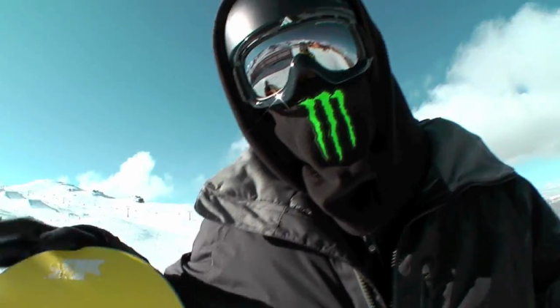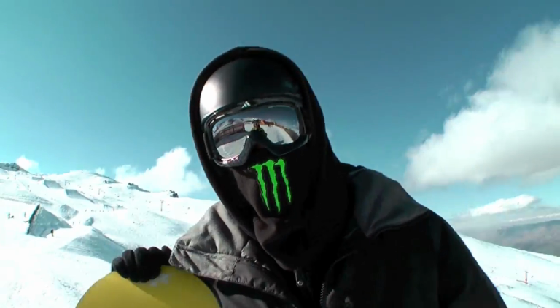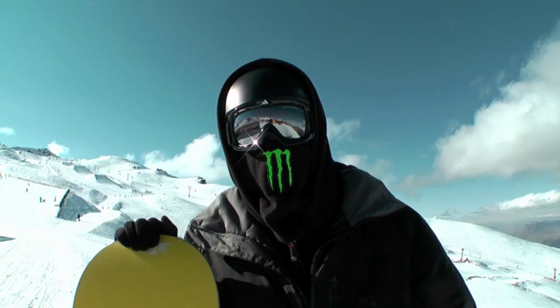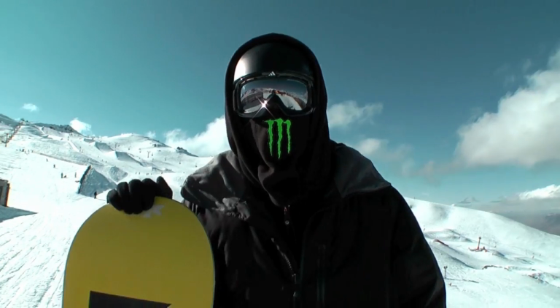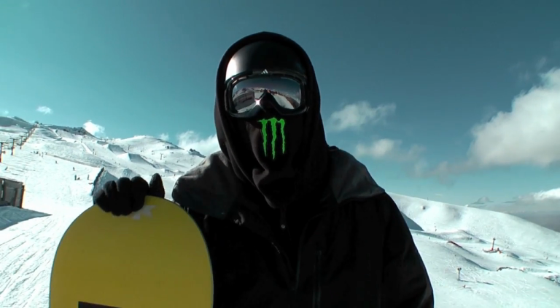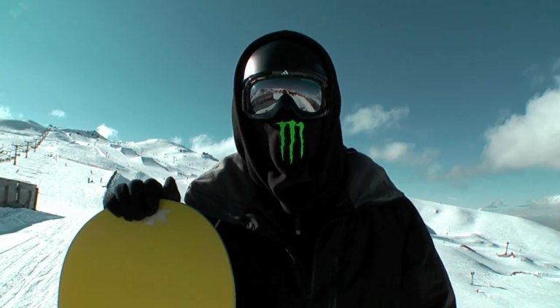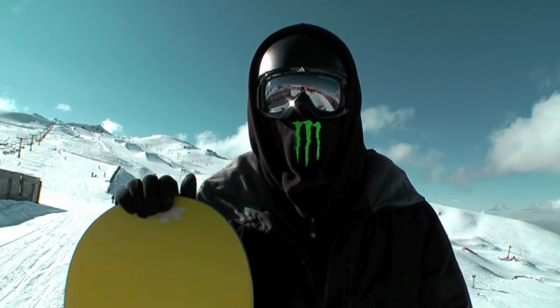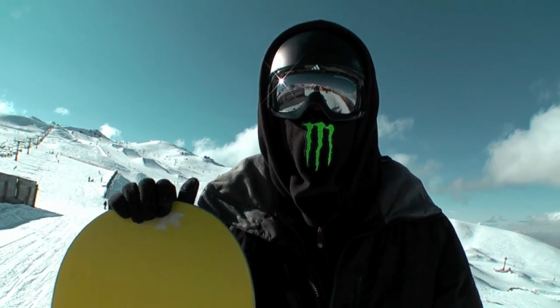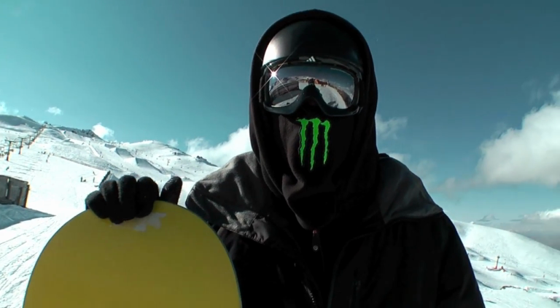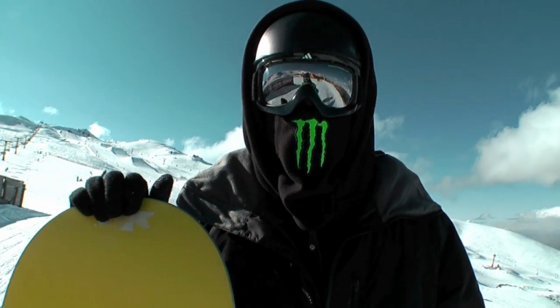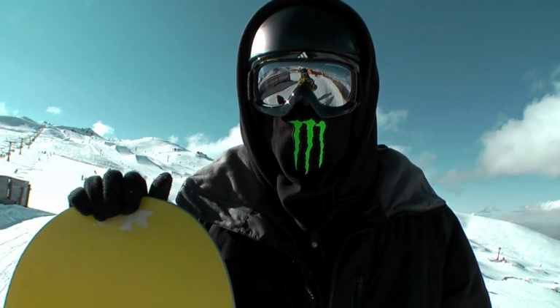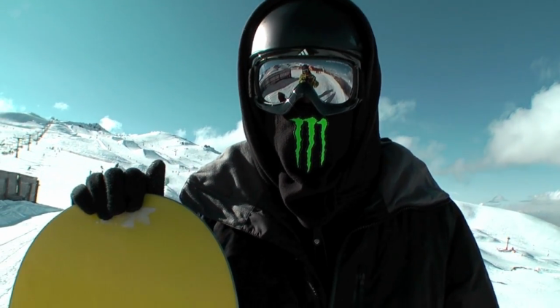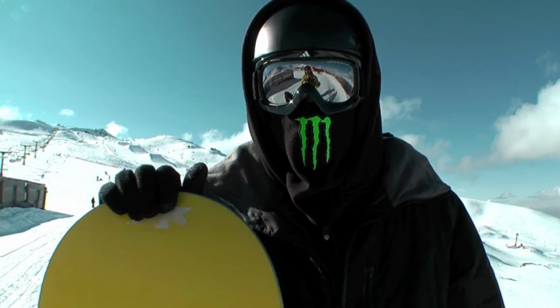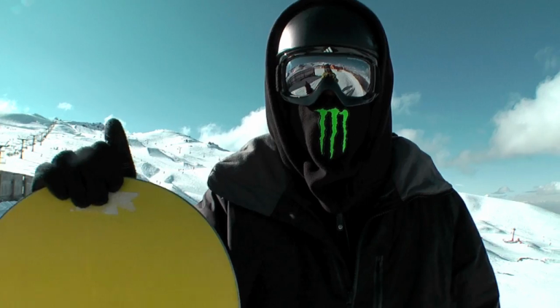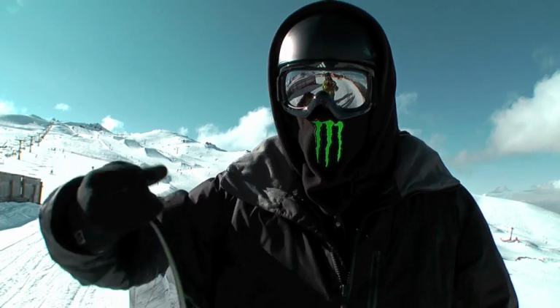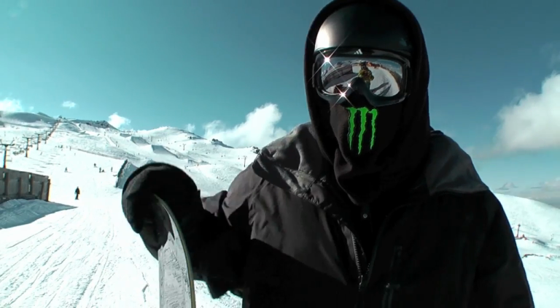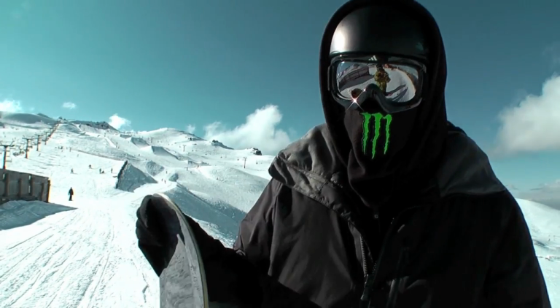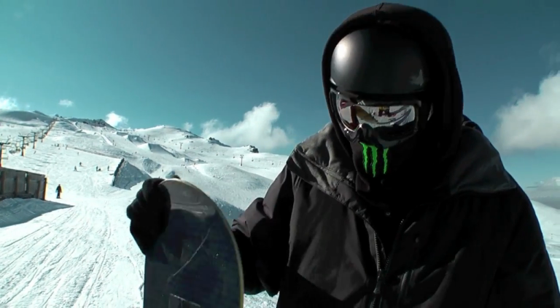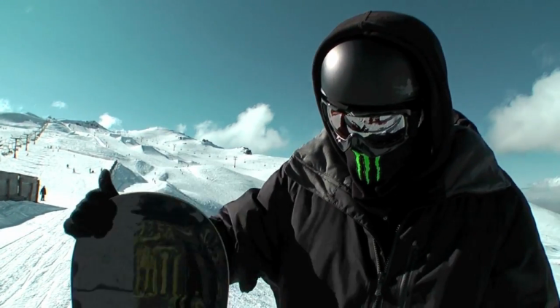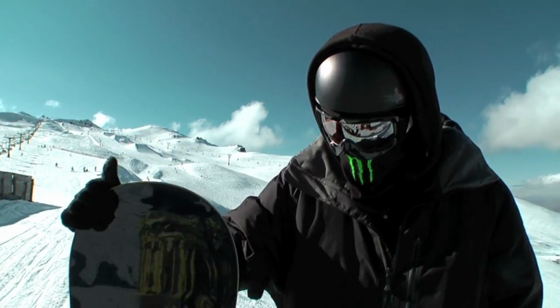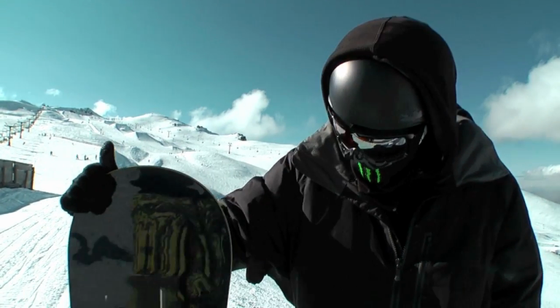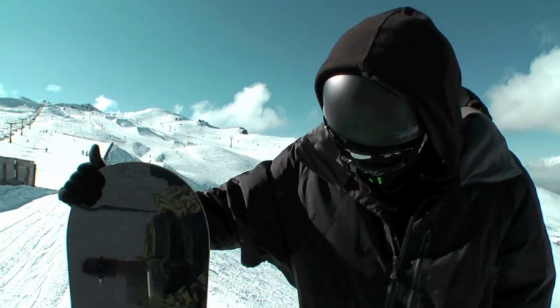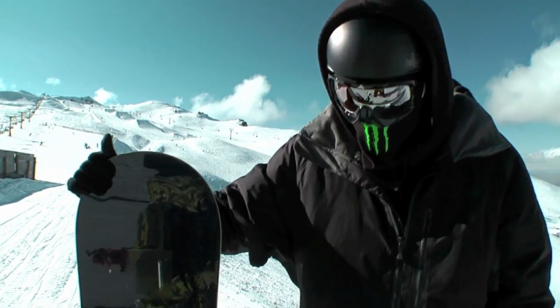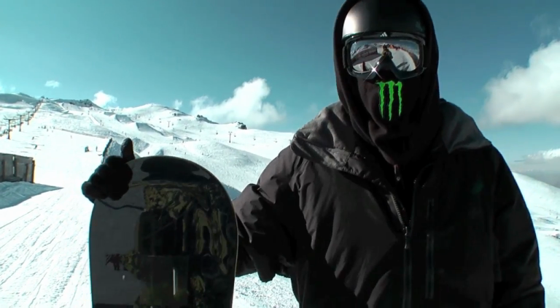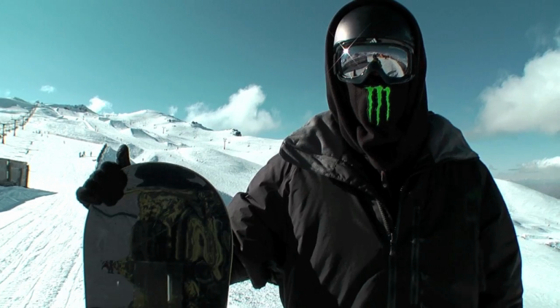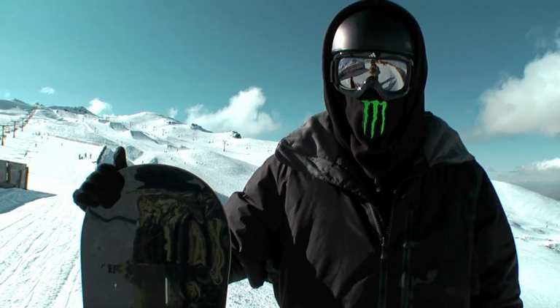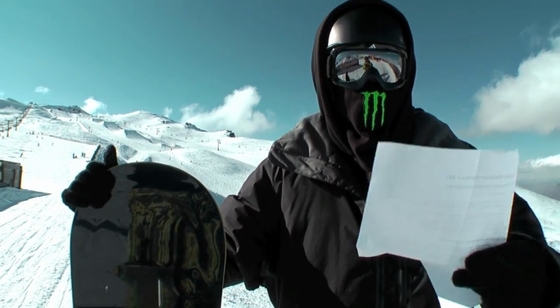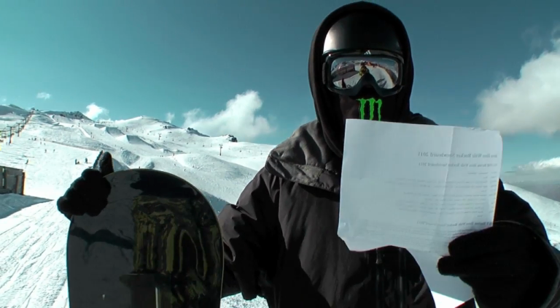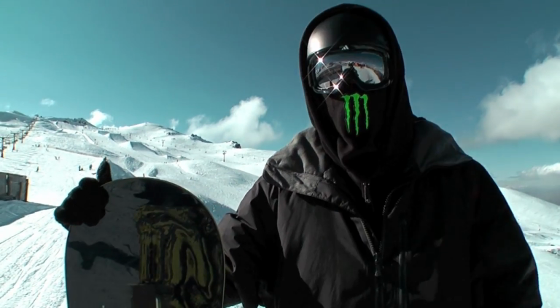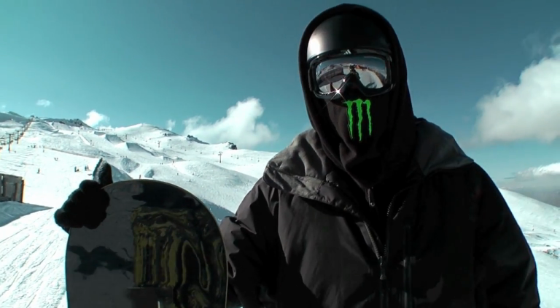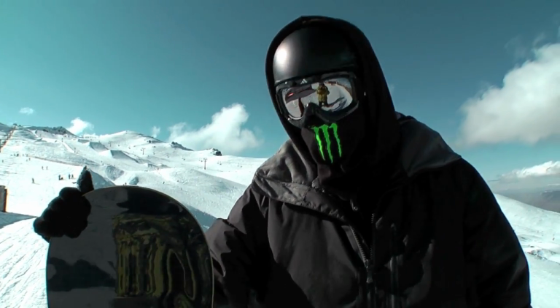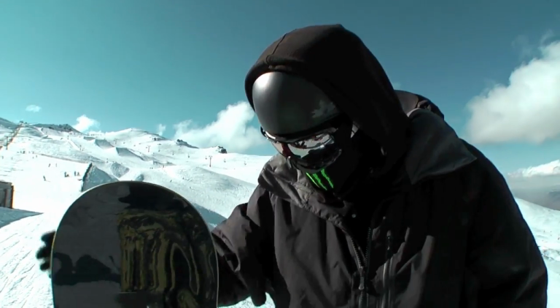What's up everybody, my name is the All Black Shredder and this is theboardtest.com. Today we are reviewing the 2011 Burton Hero — it is a rocker and it's a wide board.